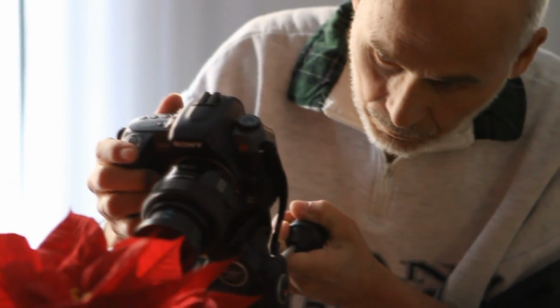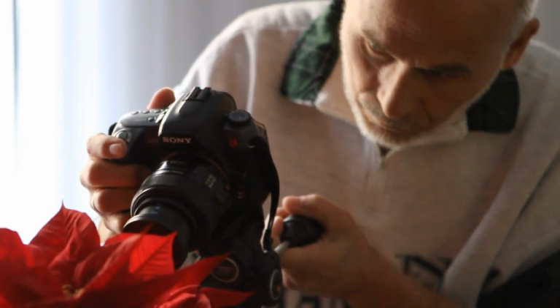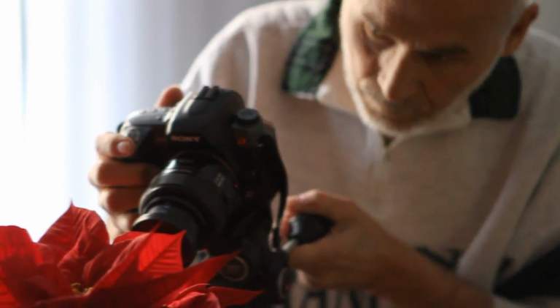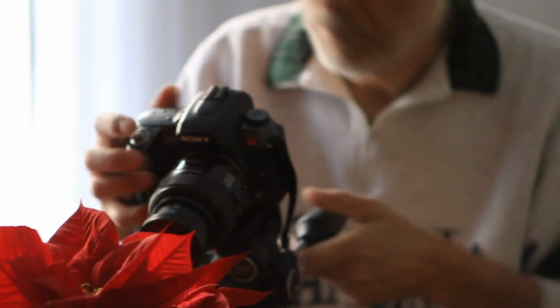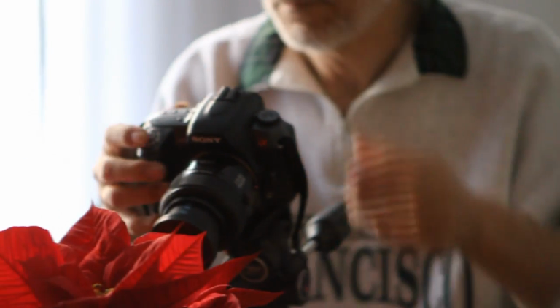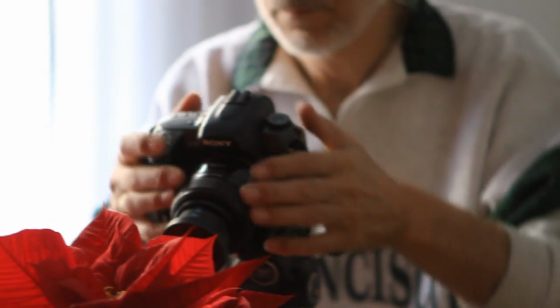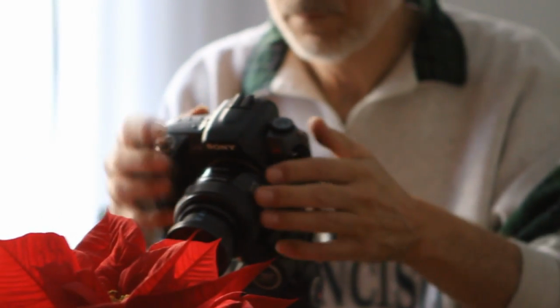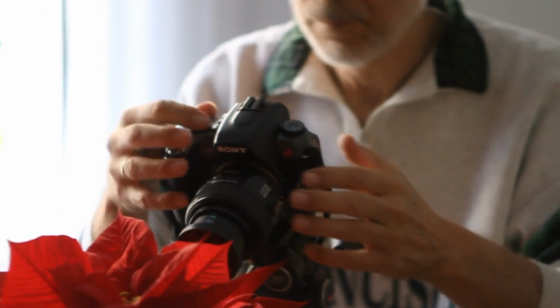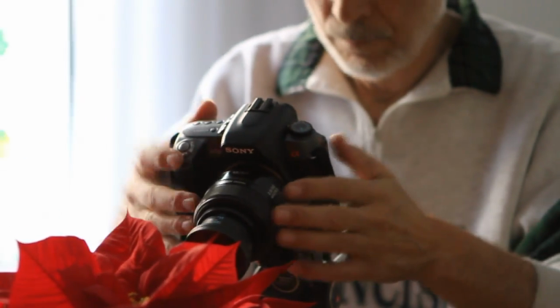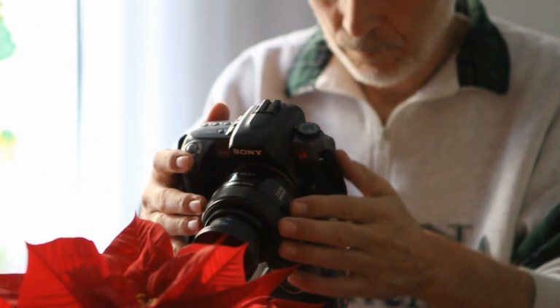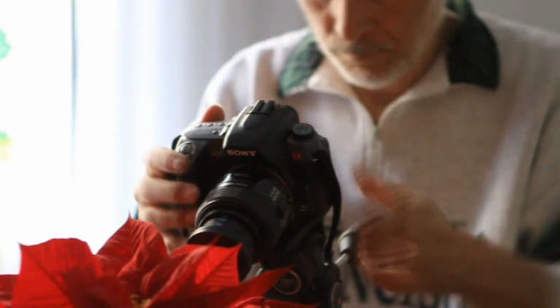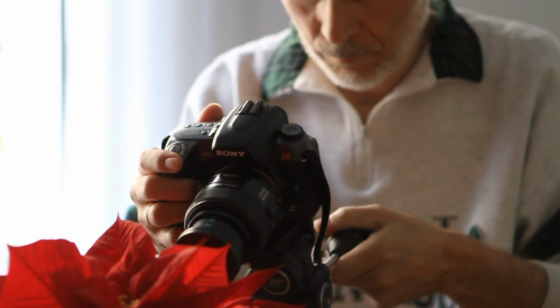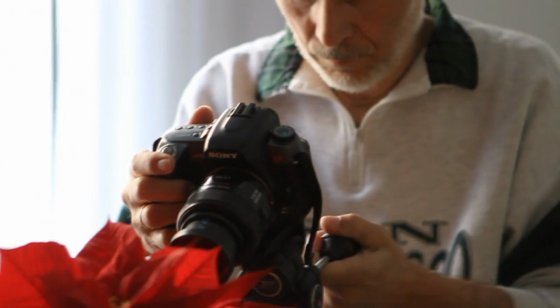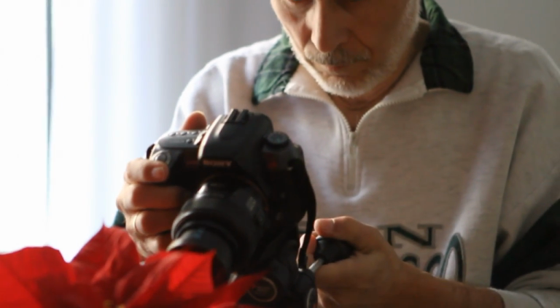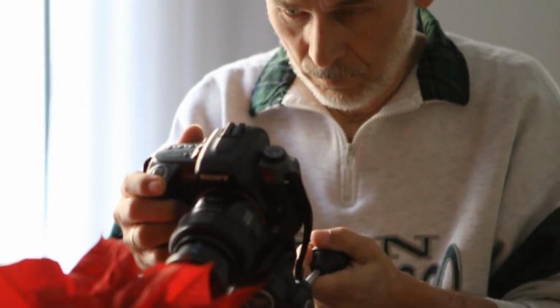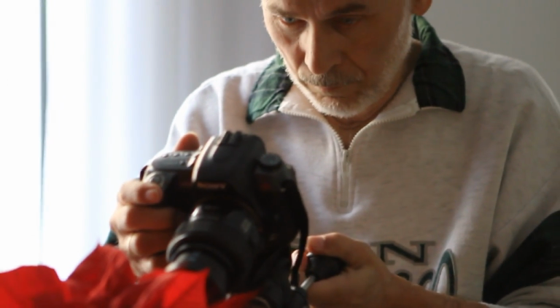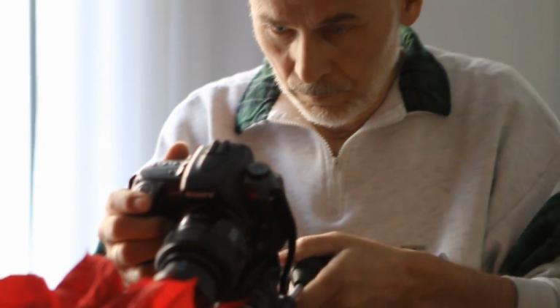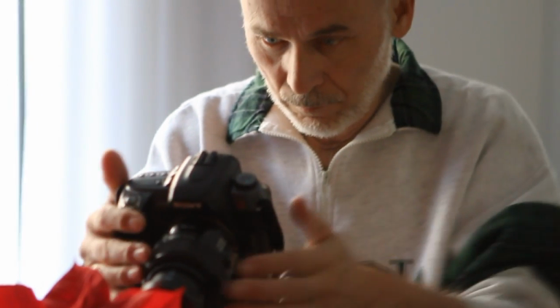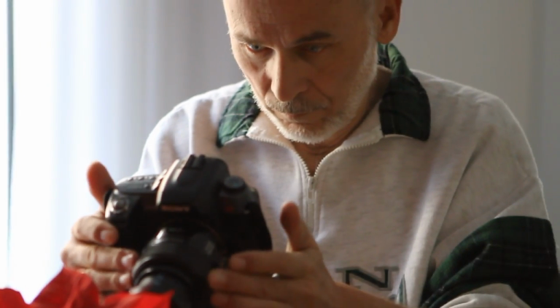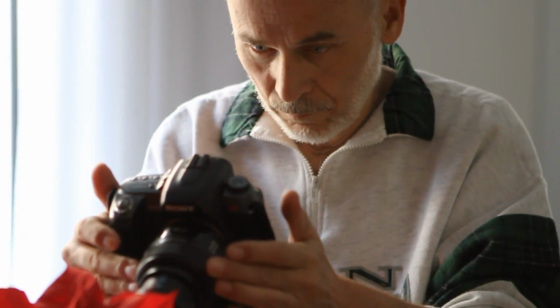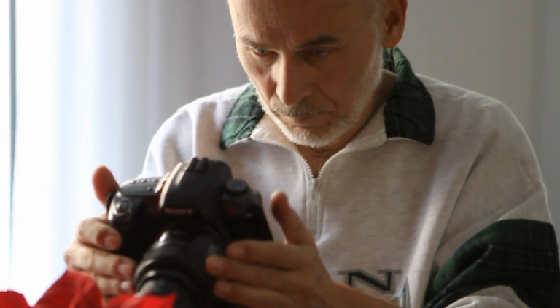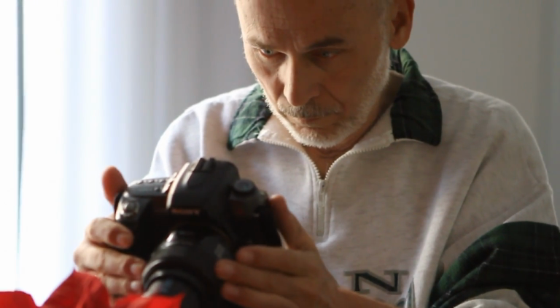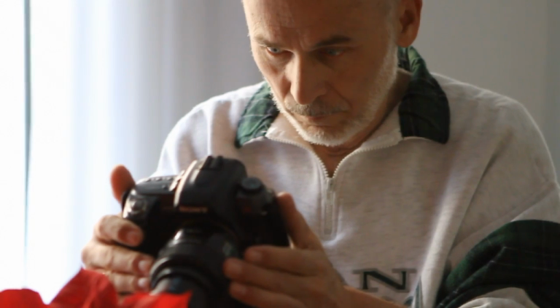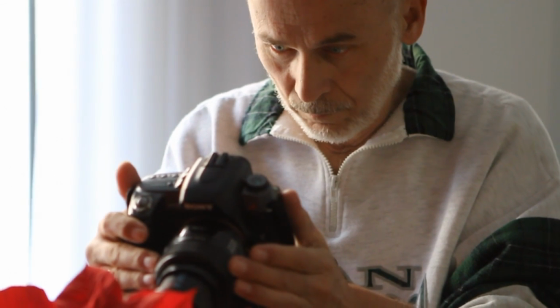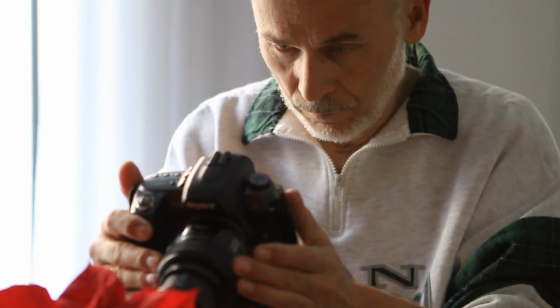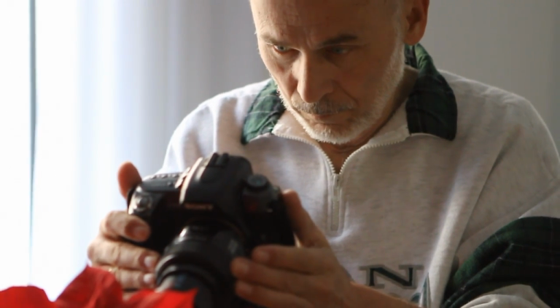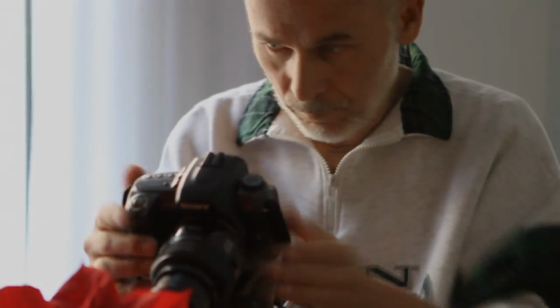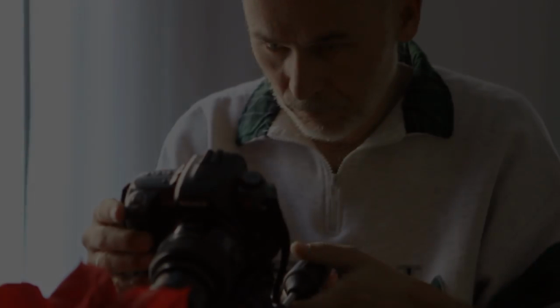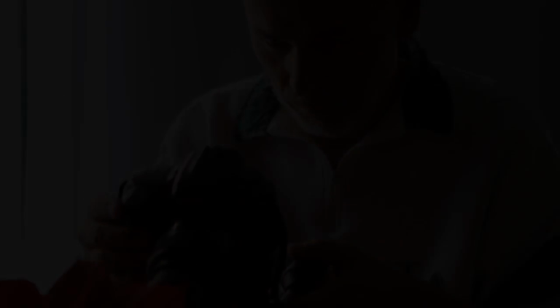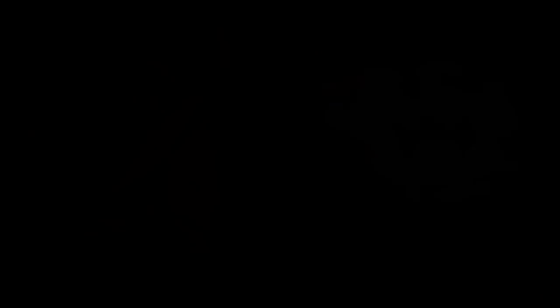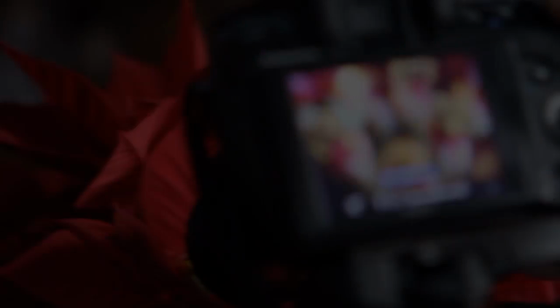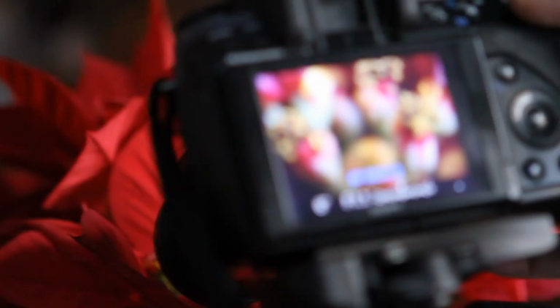Macro lenses have a very small depth of field, so you're always shooting at high f-stops, which means longer exposures, which means that you have to use a tripod. So unless I plan to use it, this lens usually stays at home.